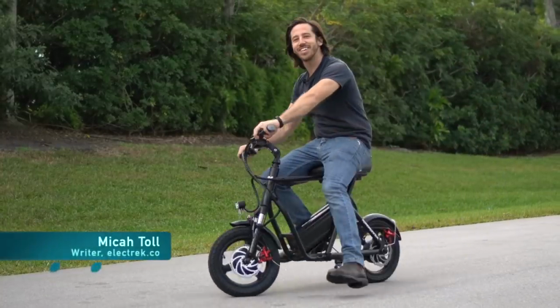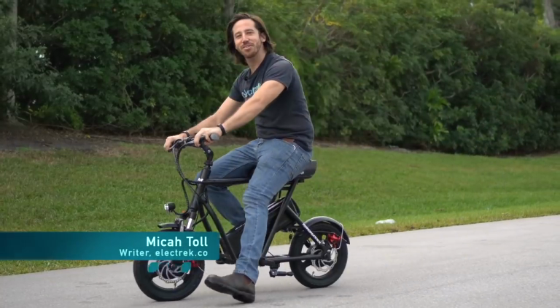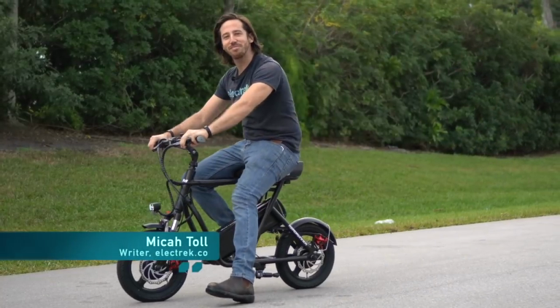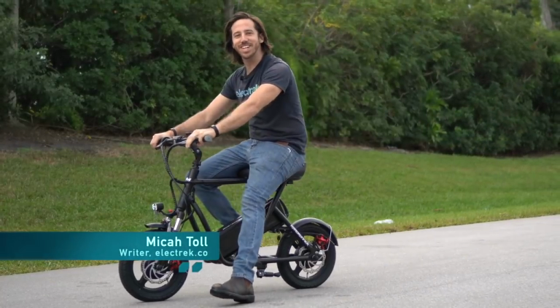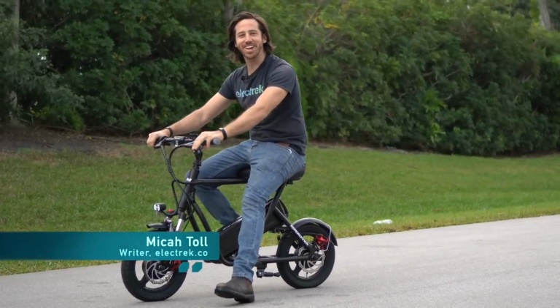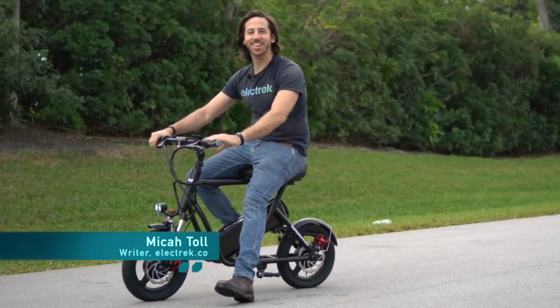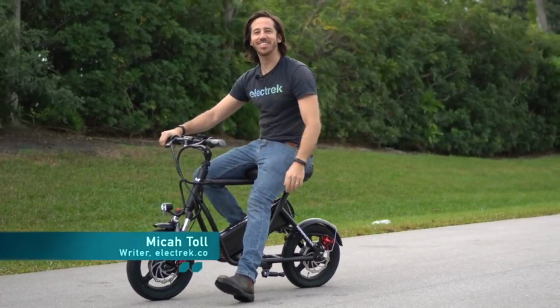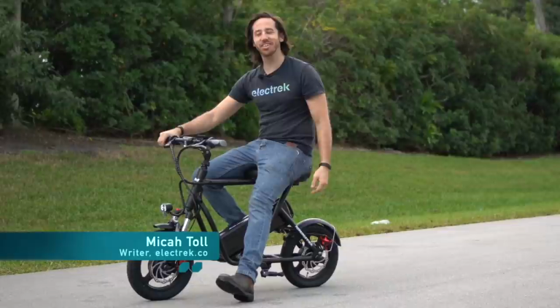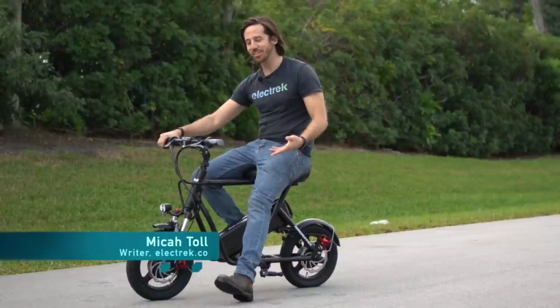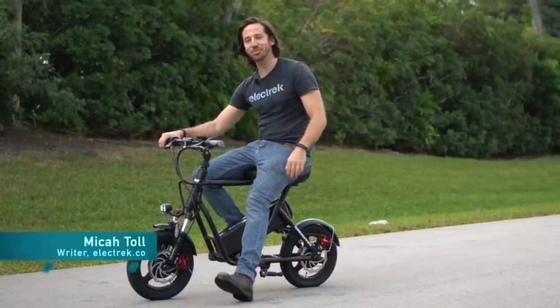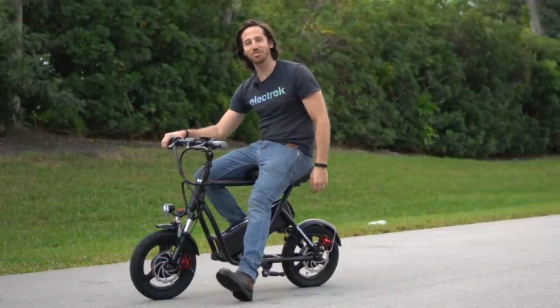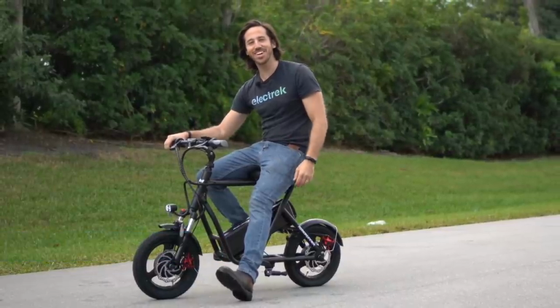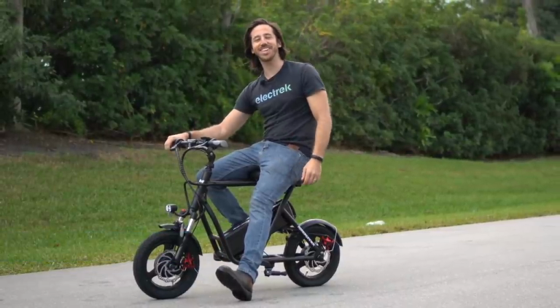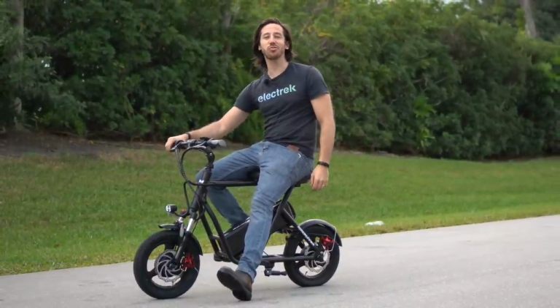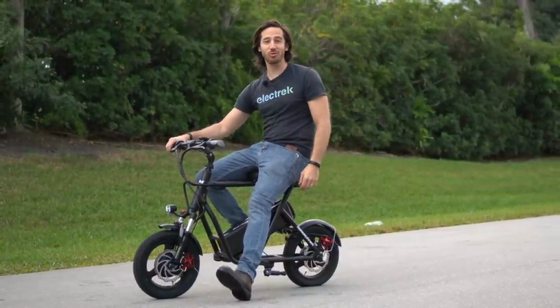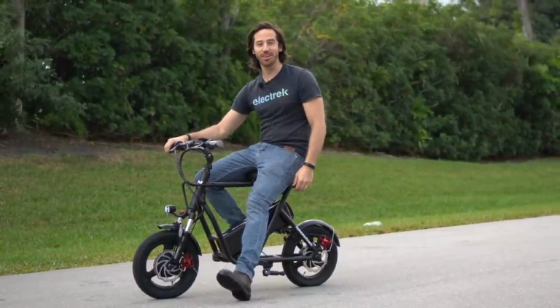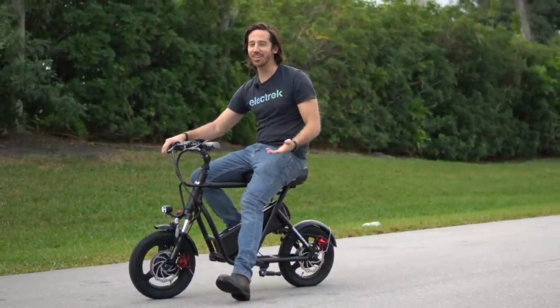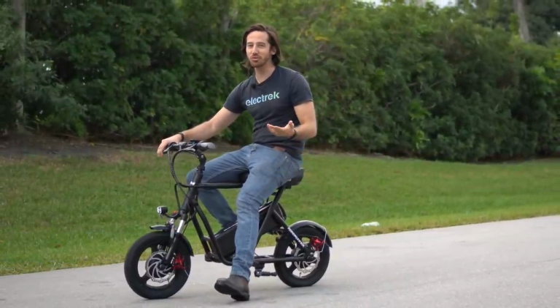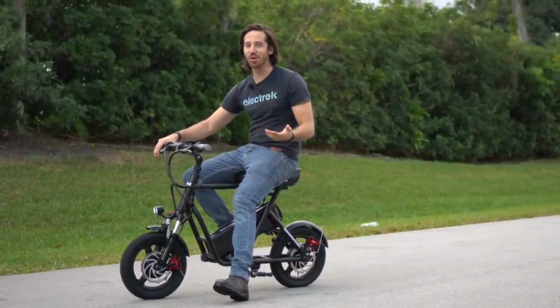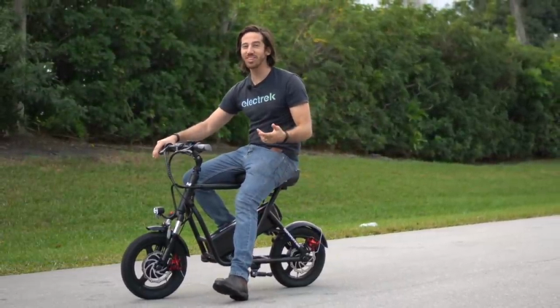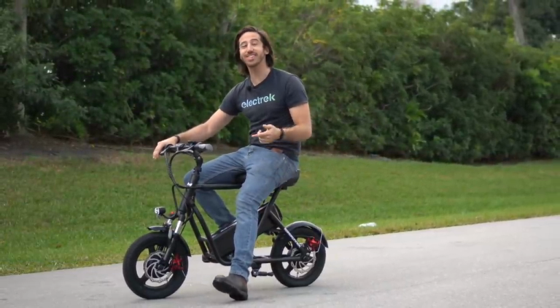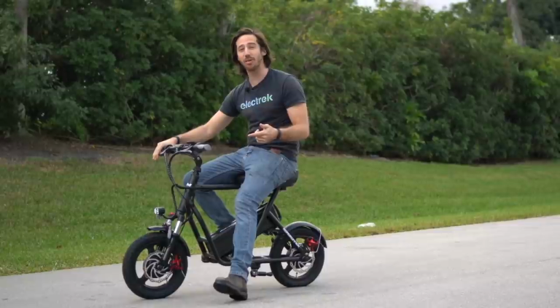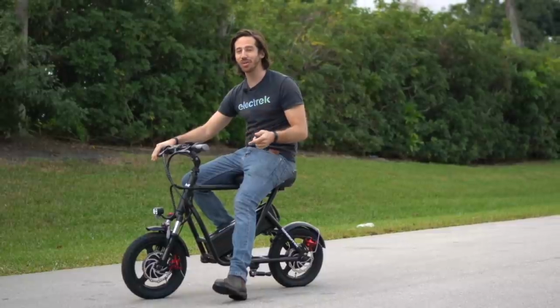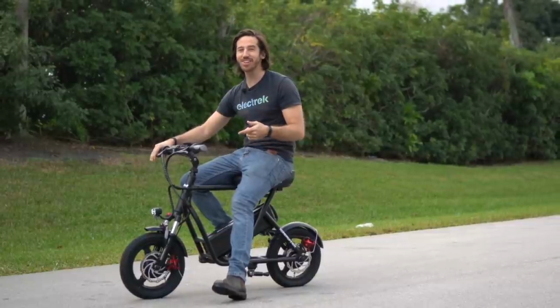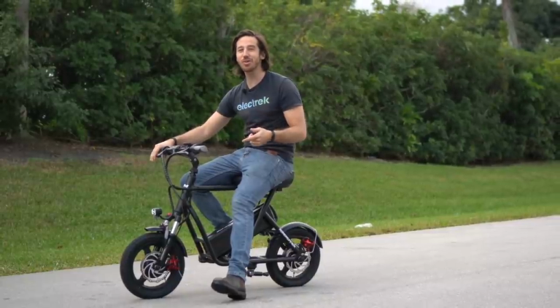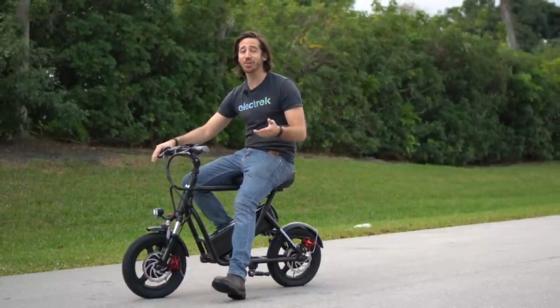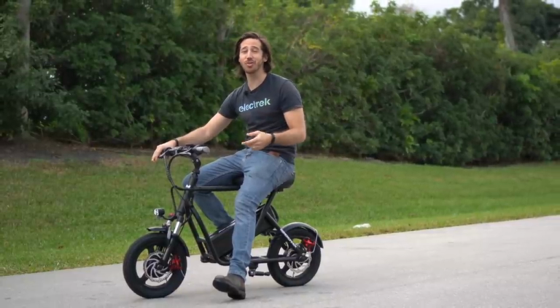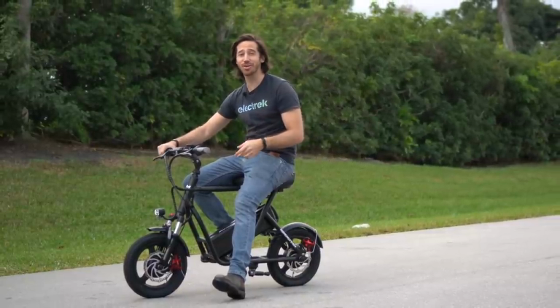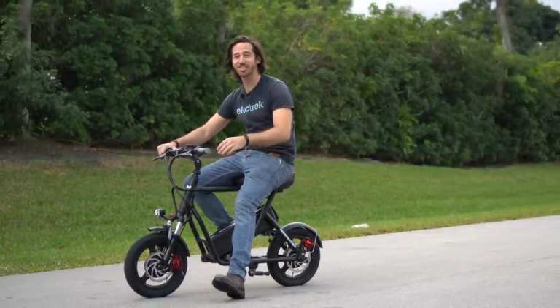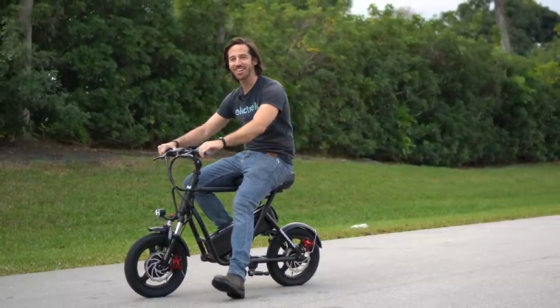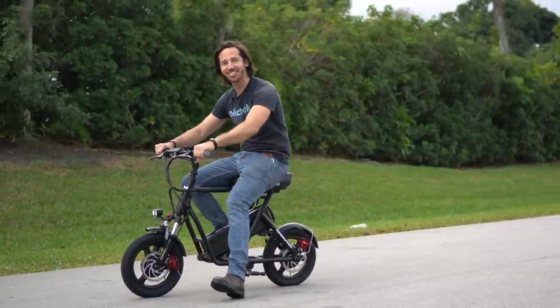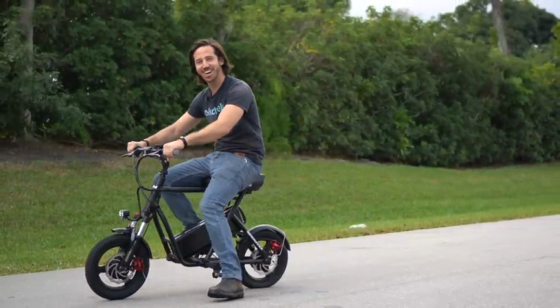Hey everyone, Micah here with Electrek, and today the funny little scooter I'm sitting on is the eMove Roadrunner. Now I know it looks small, but this thing is powerful — it's got two motors and goes over 30 miles an hour. Let's check it out.